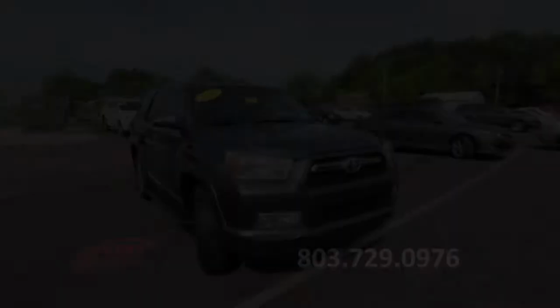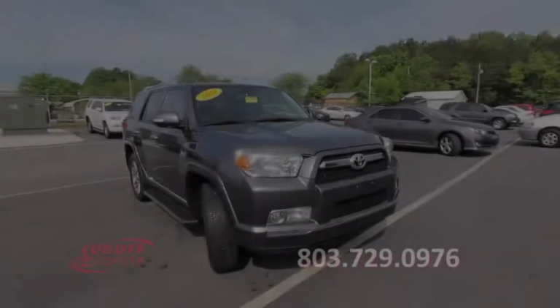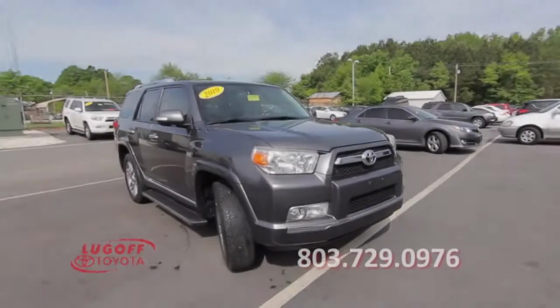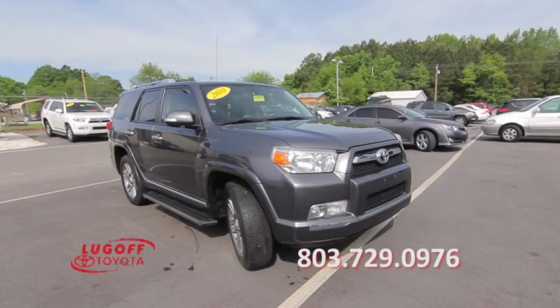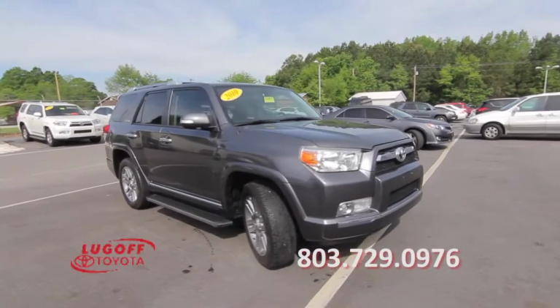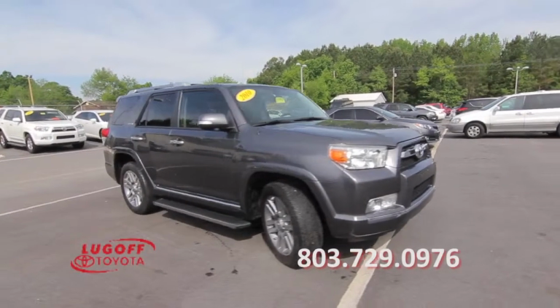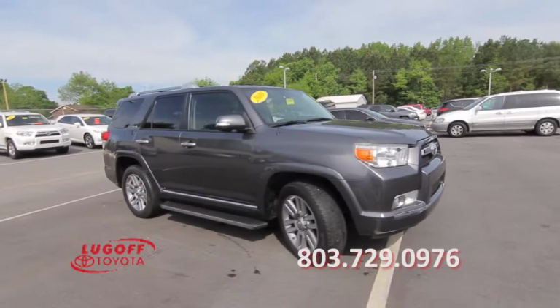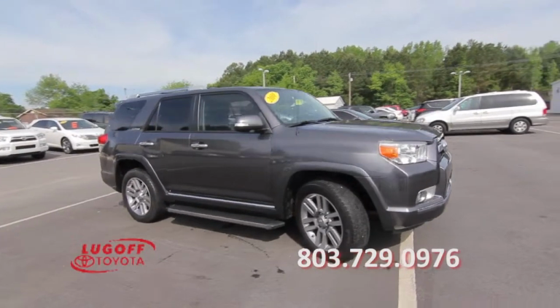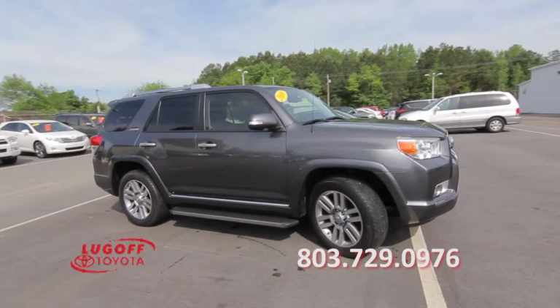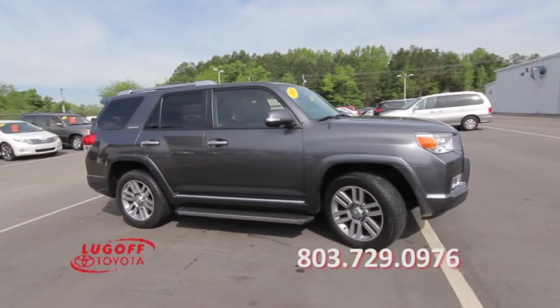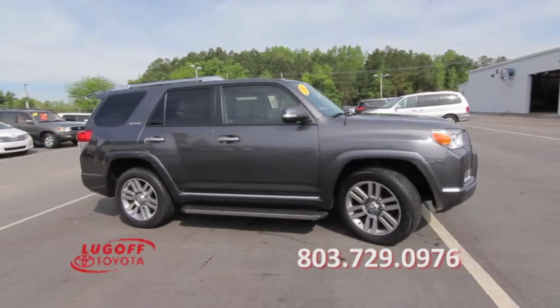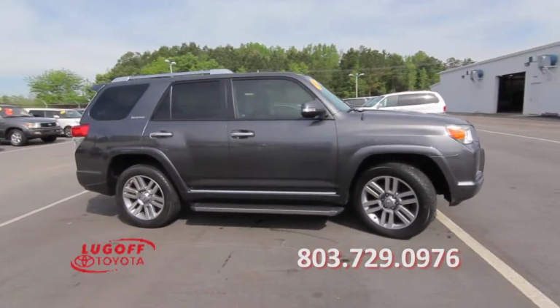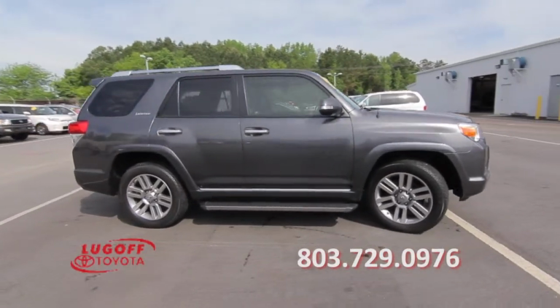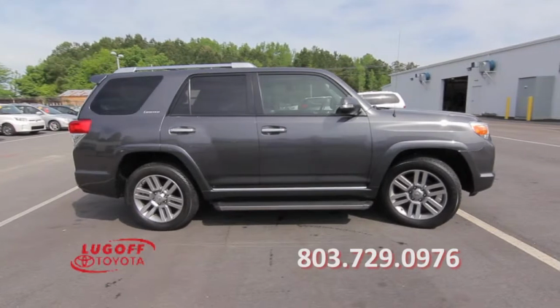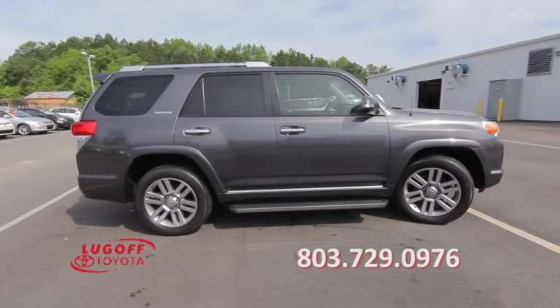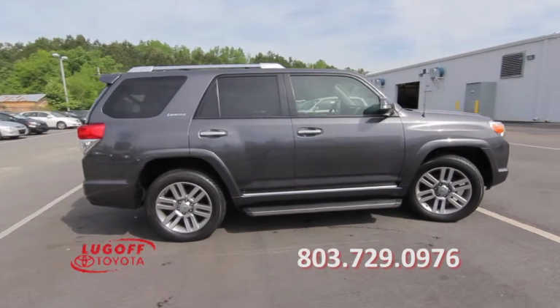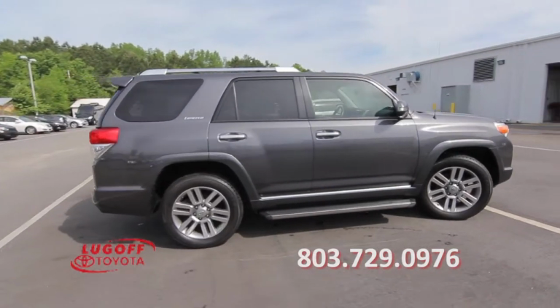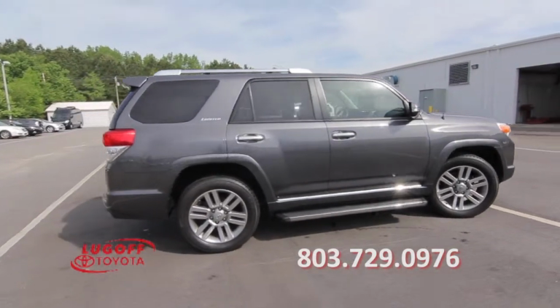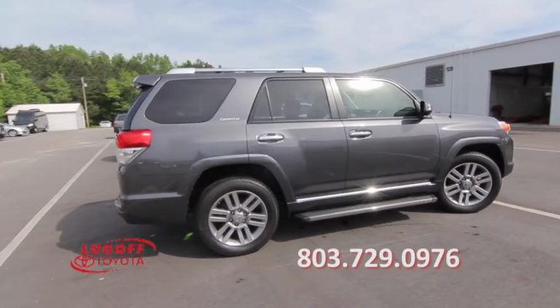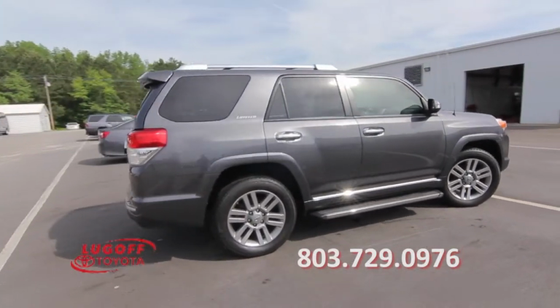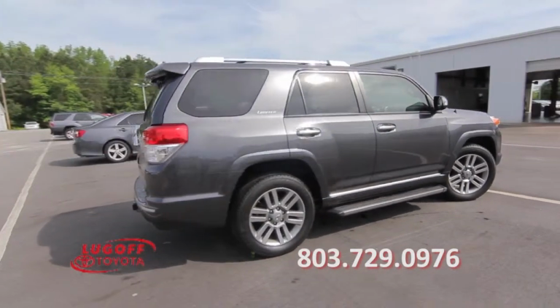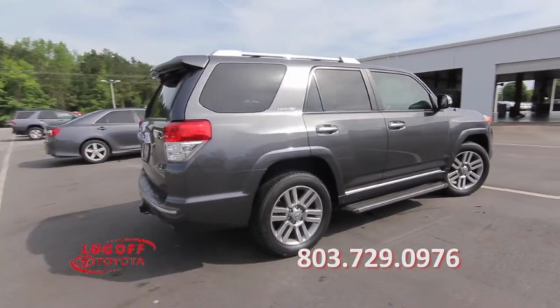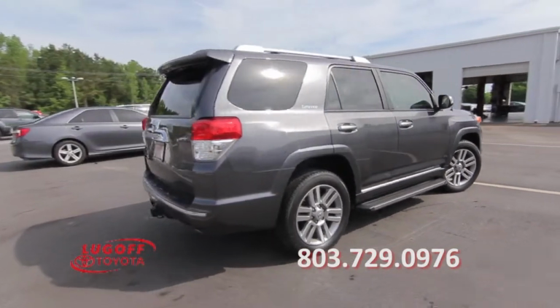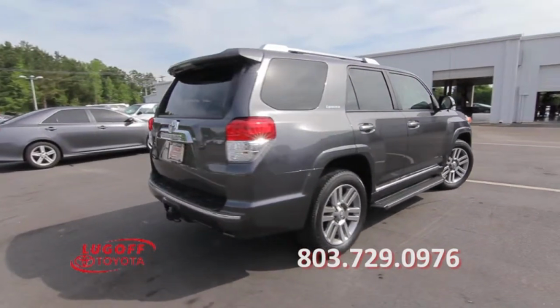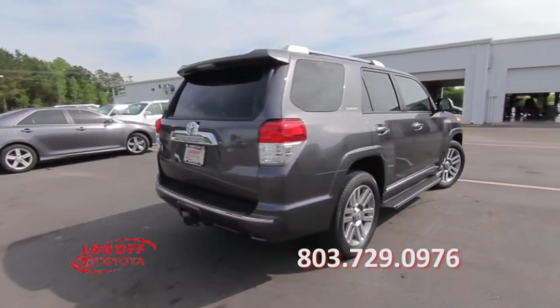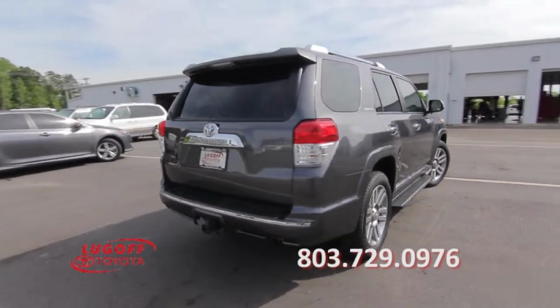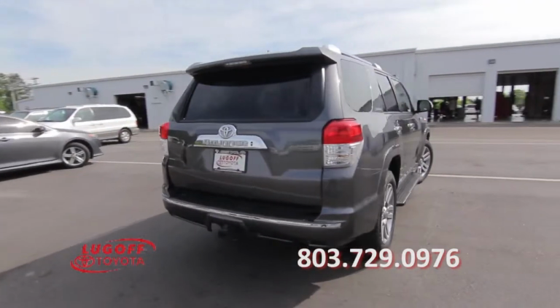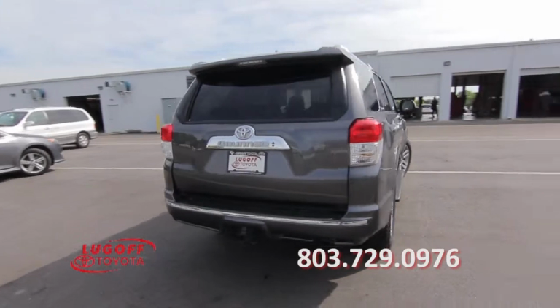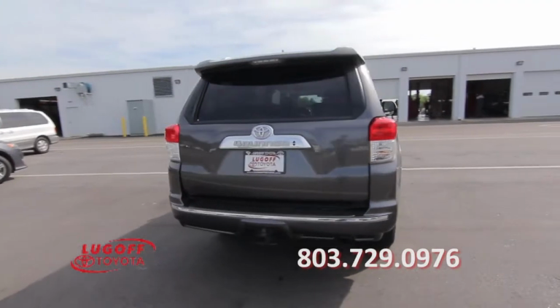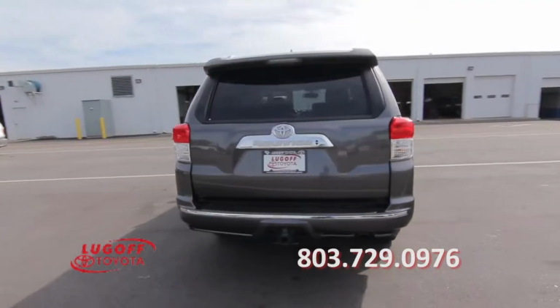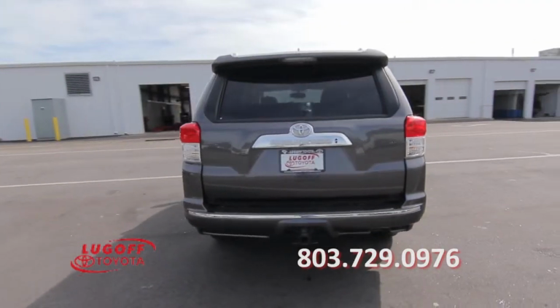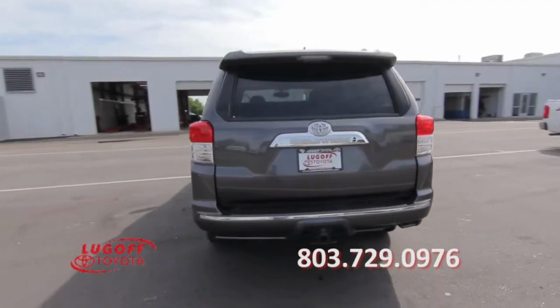This one-owner 2010 4Runner has a clean Carfax report with service records available. It features a V6 engine, 121,000 miles, and rear wheel drive.